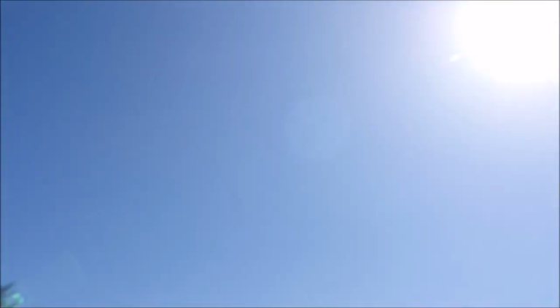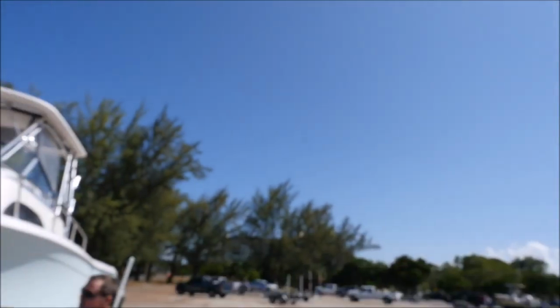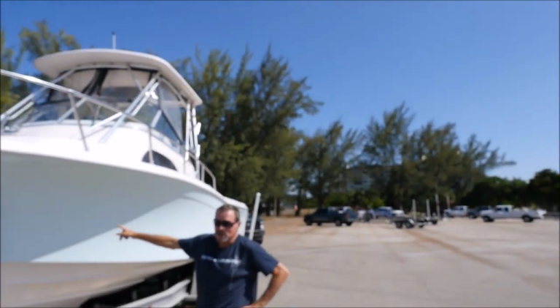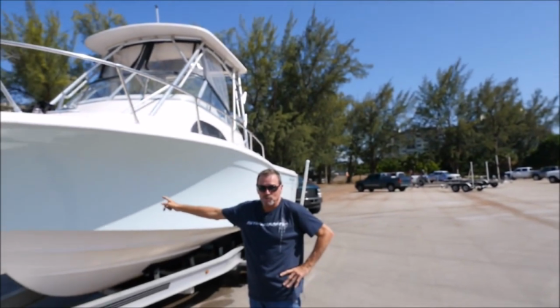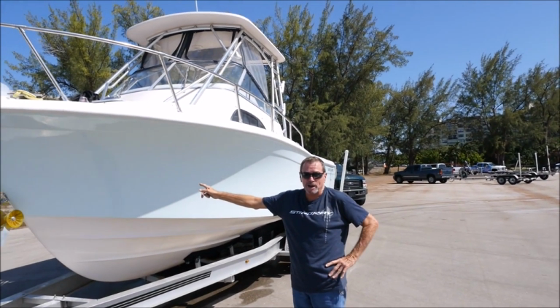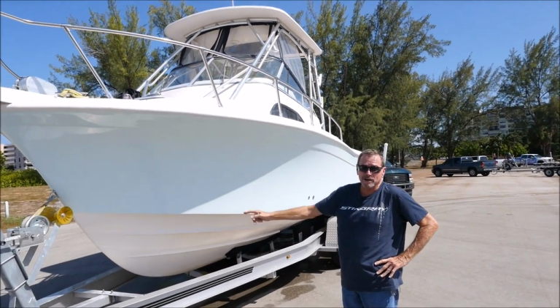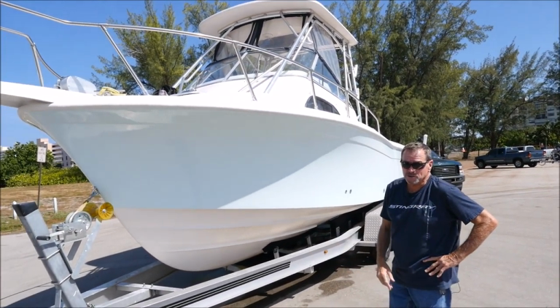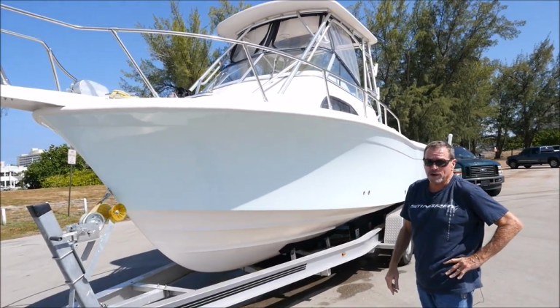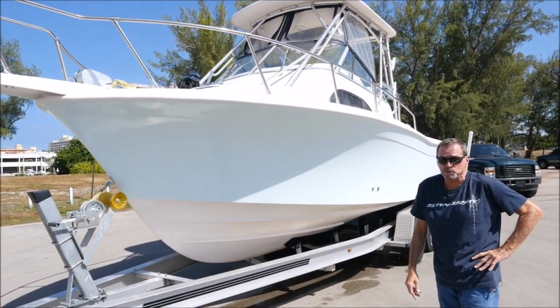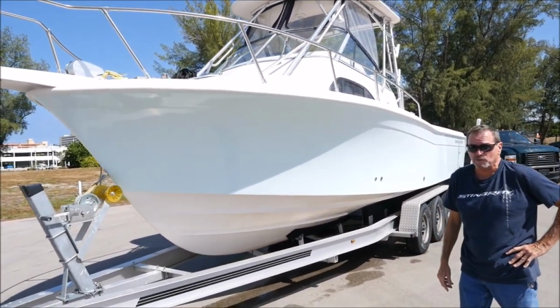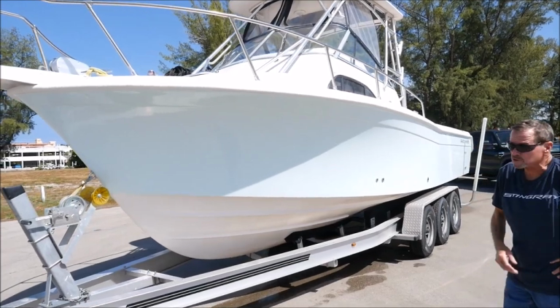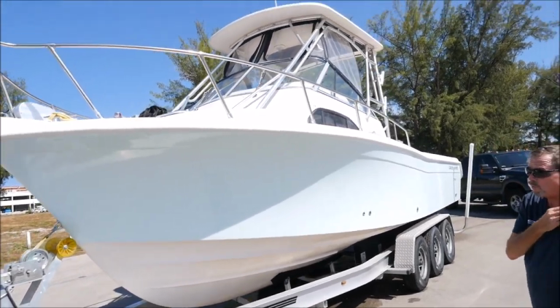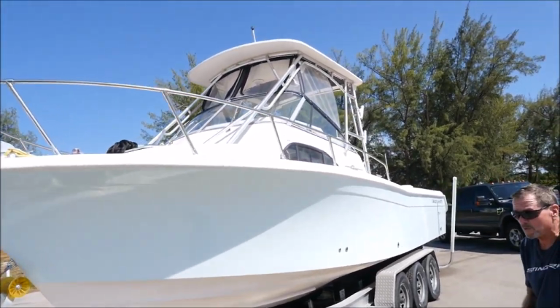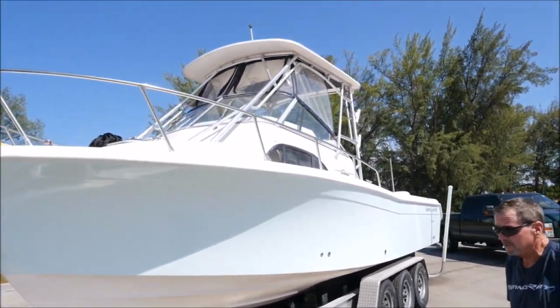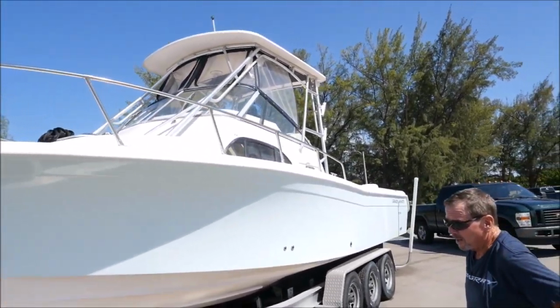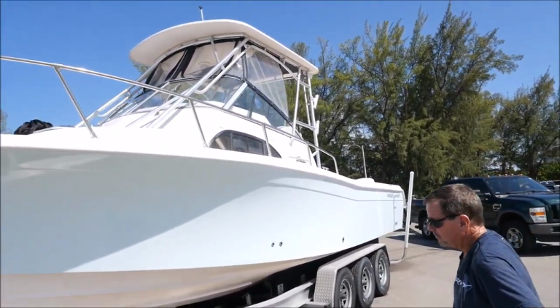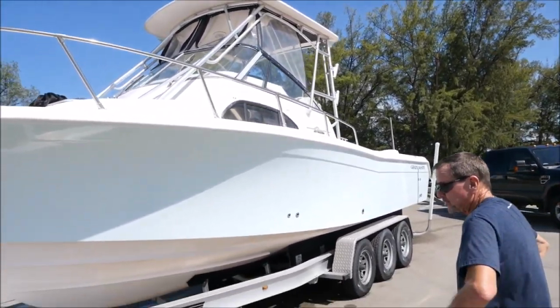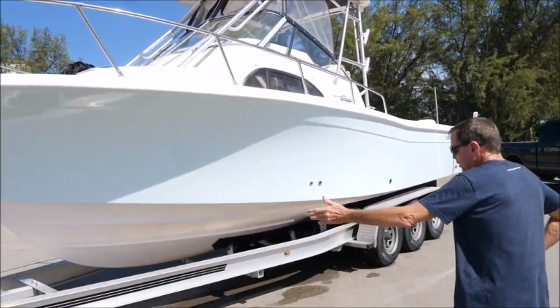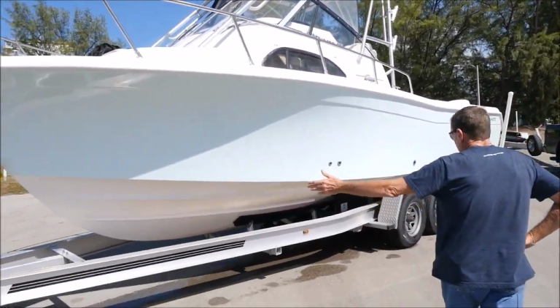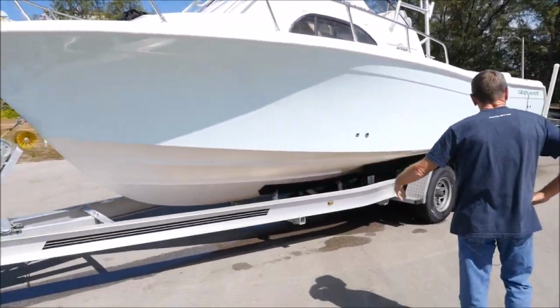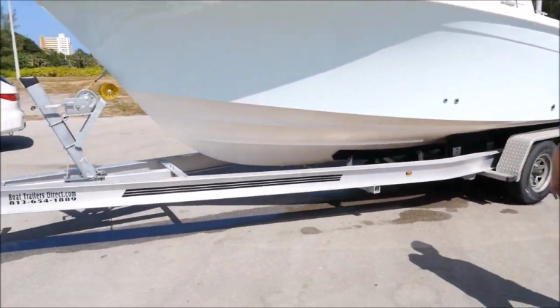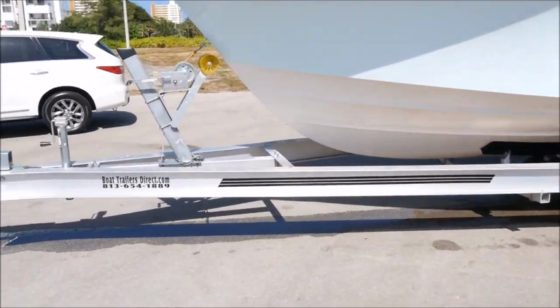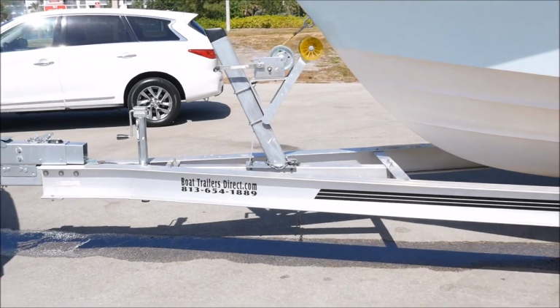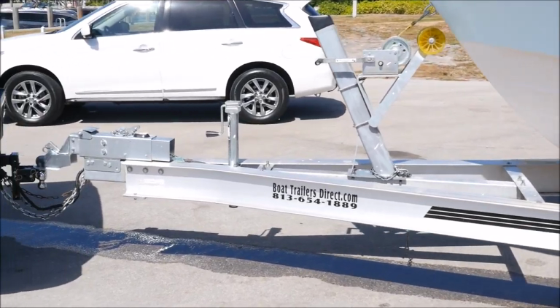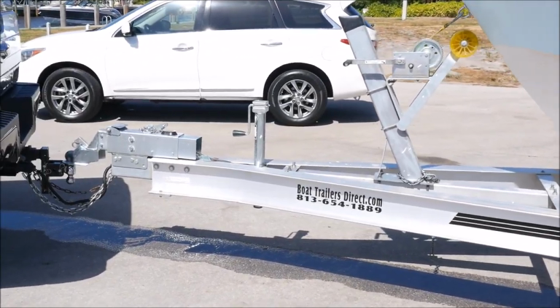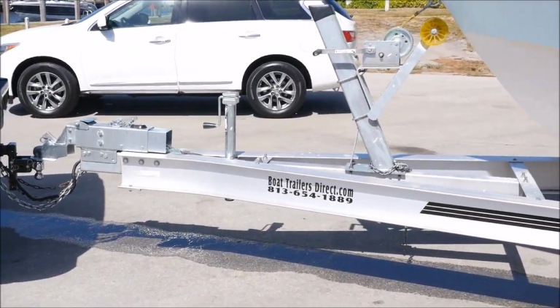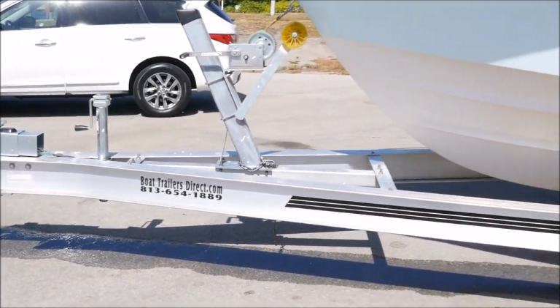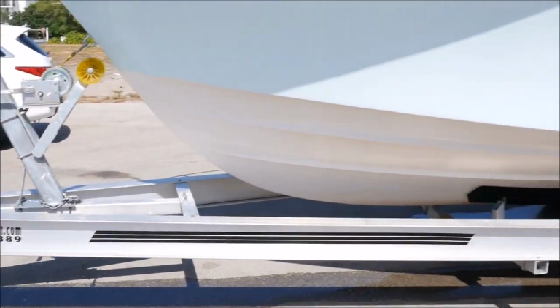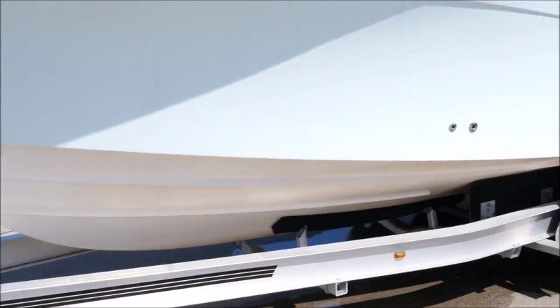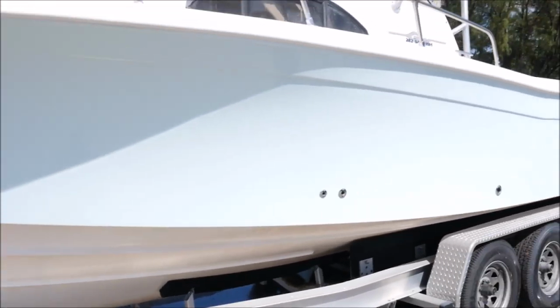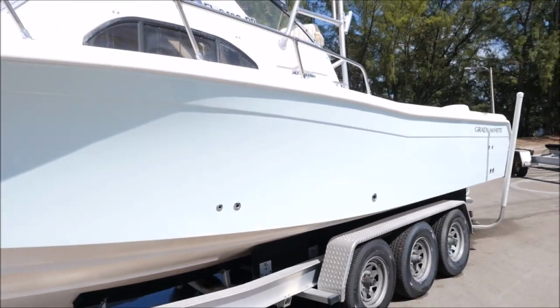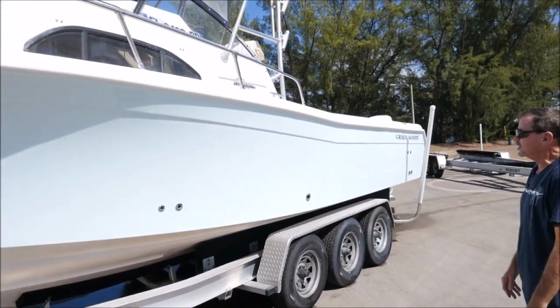We got a 2001 Grady White, the 282 Sailfish walk around, sitting on a virtually brand new trailer. Look at this boat — it's in very, very nice condition.